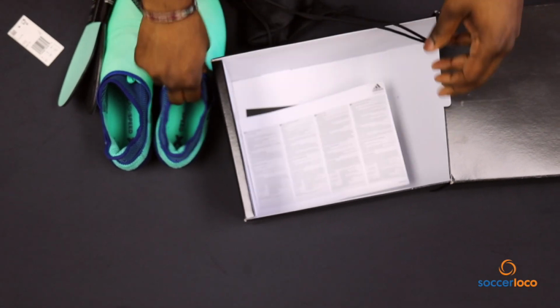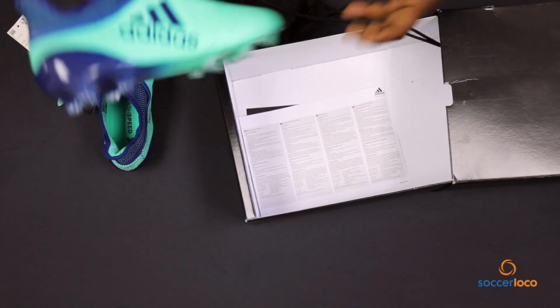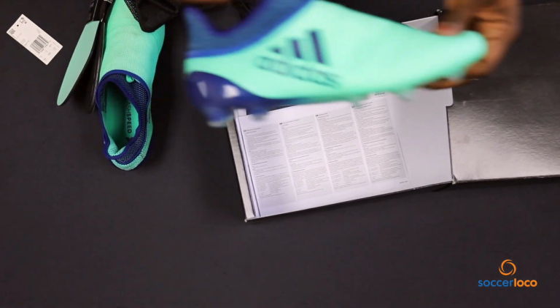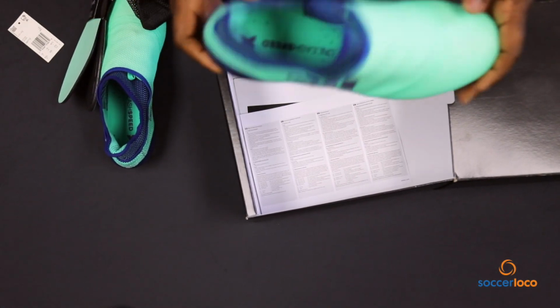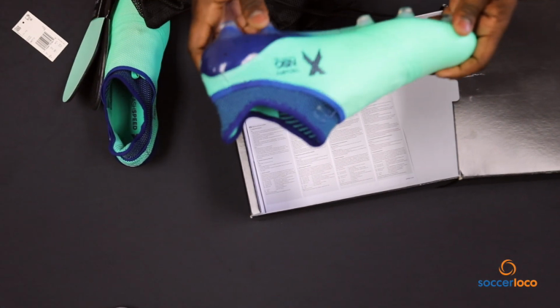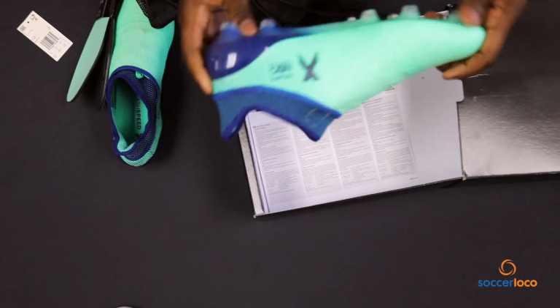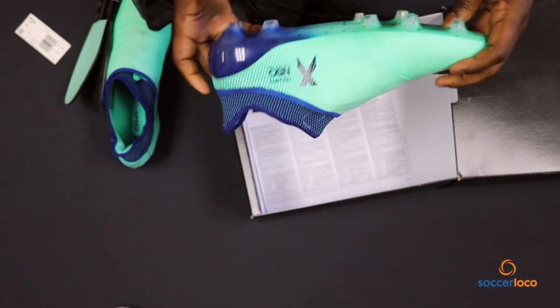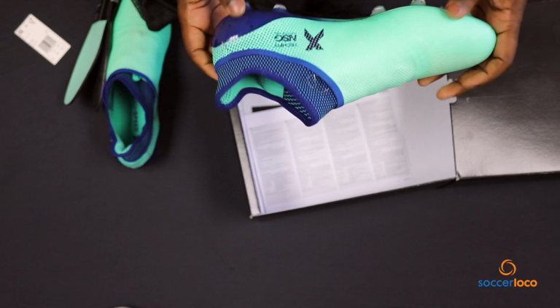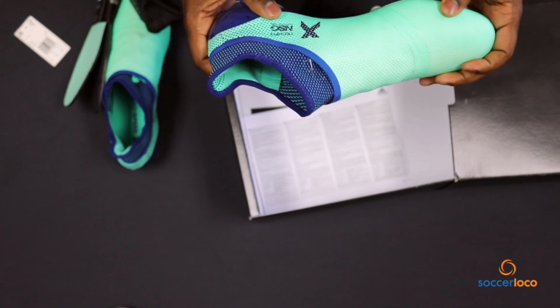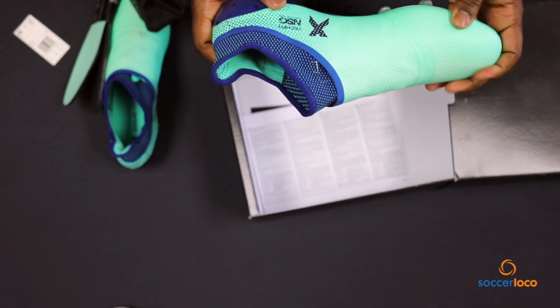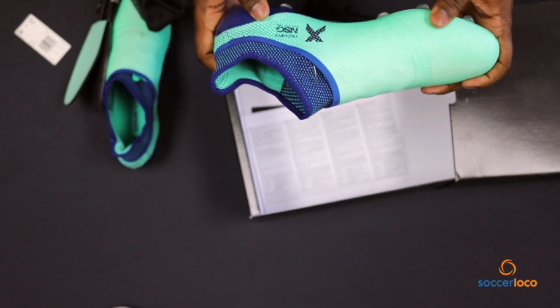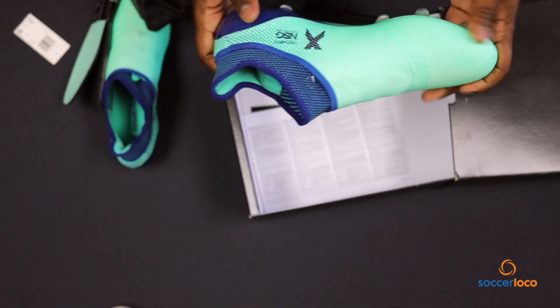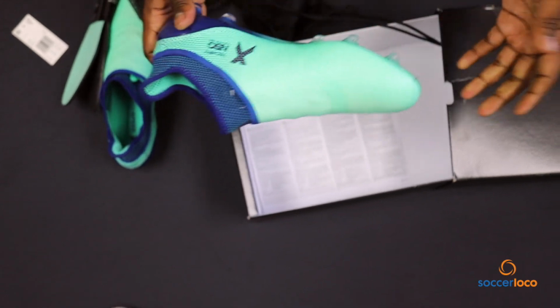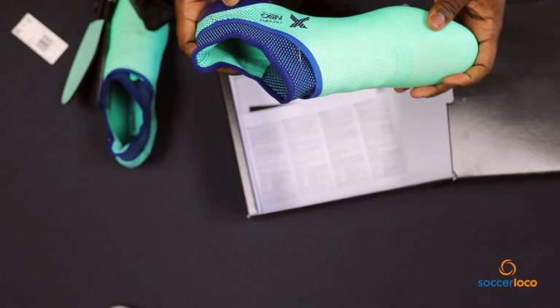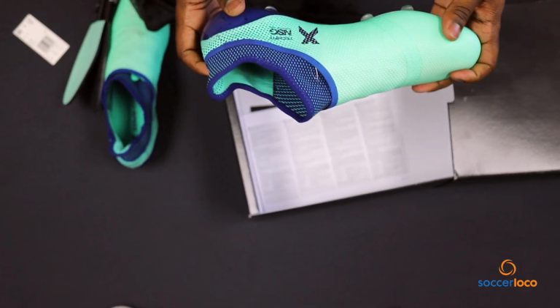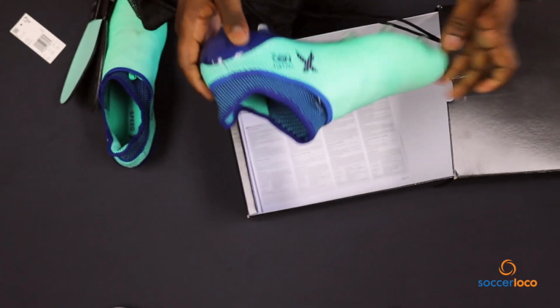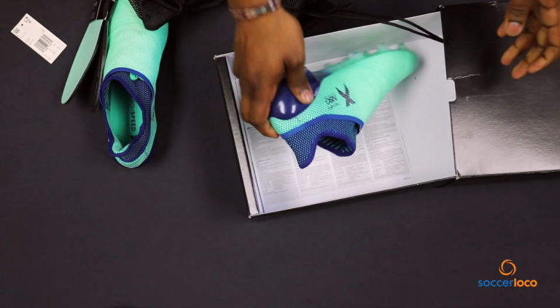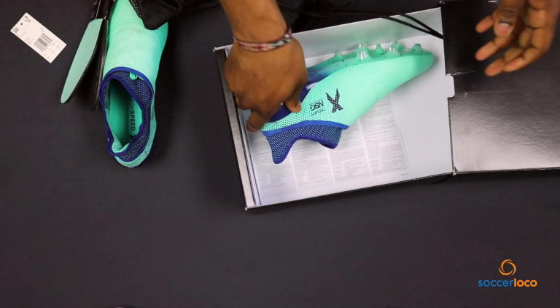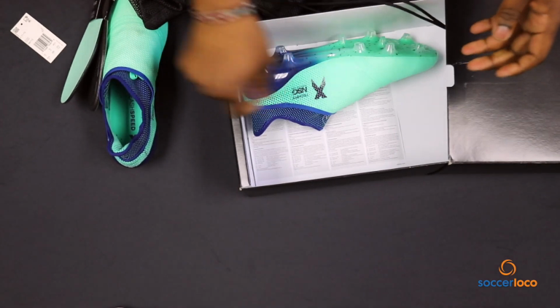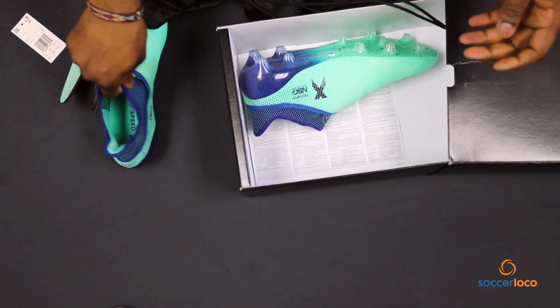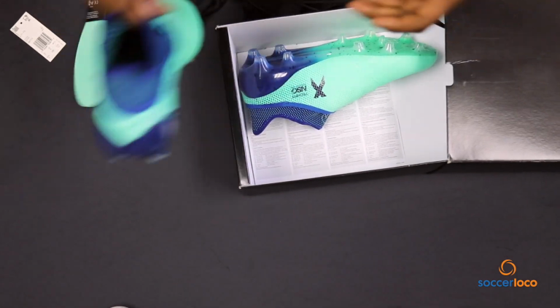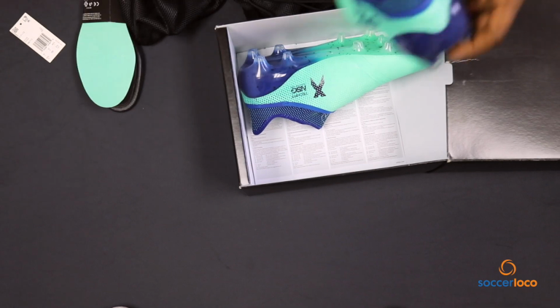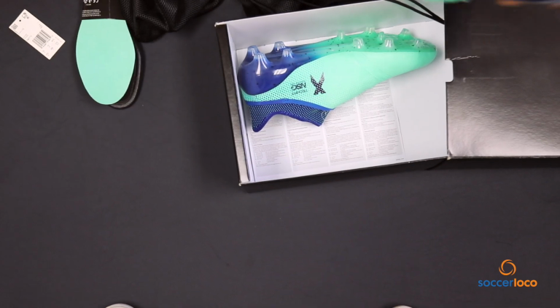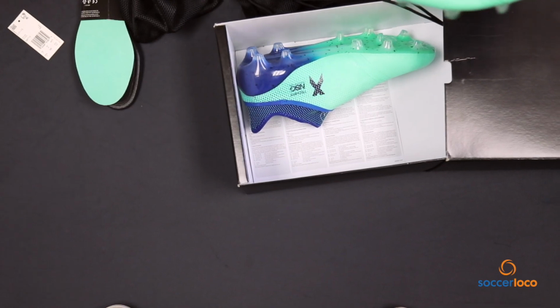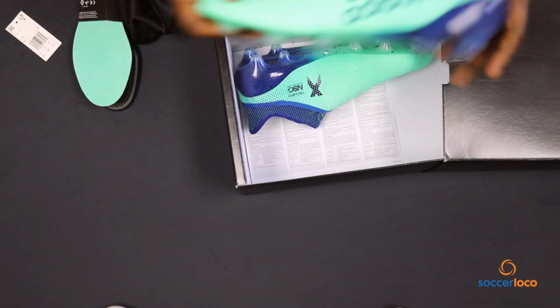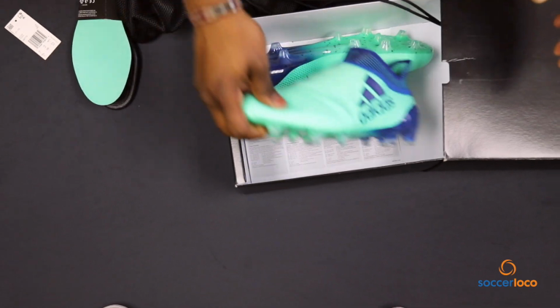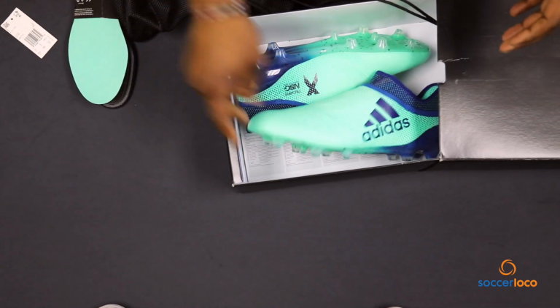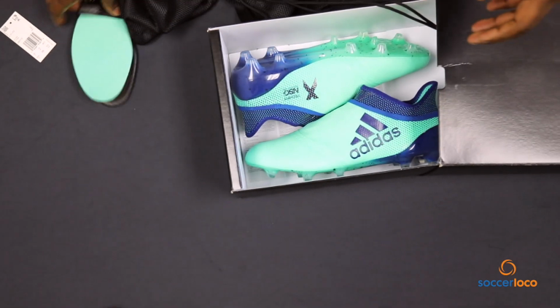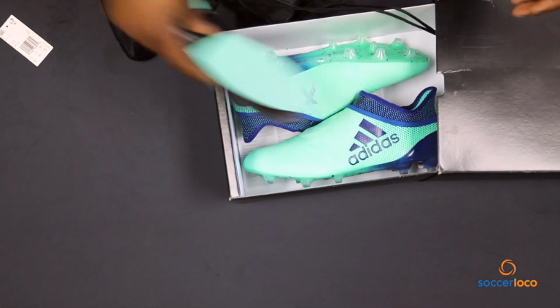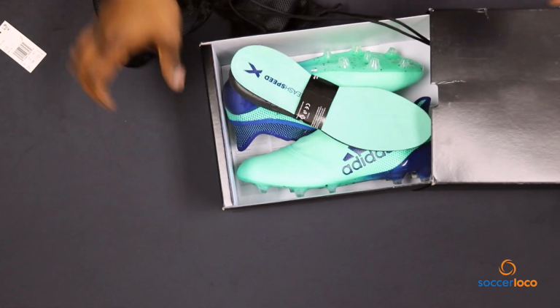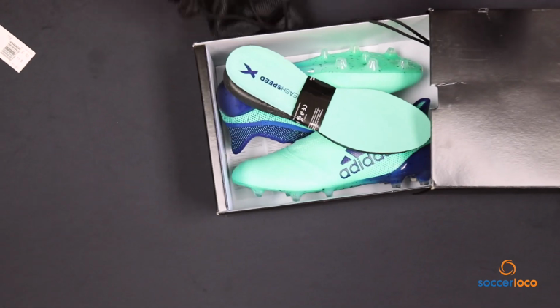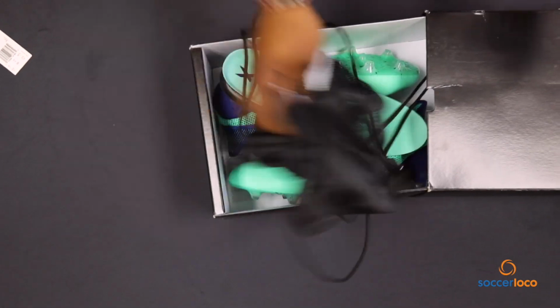Really loving this colorway. I think they've done a great job with making these bold, bright, just in time for spring. I dig it. Well done, Adidas. This time around, the X is killing it. Maybe because it's lethal.